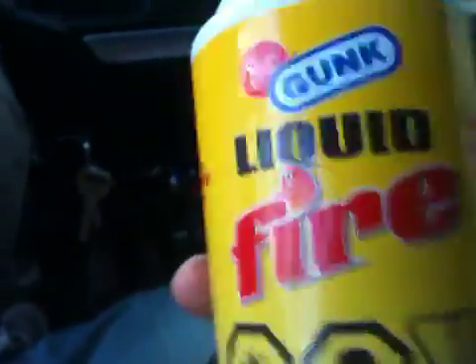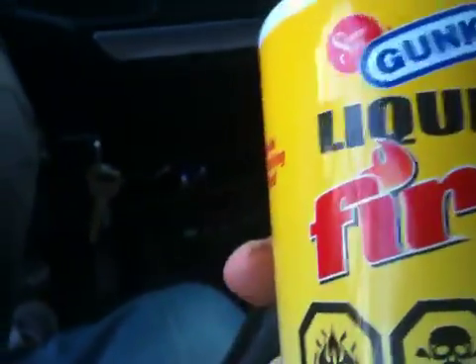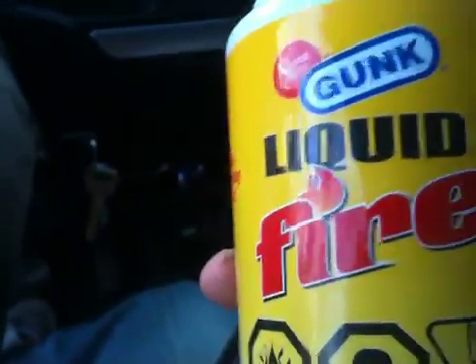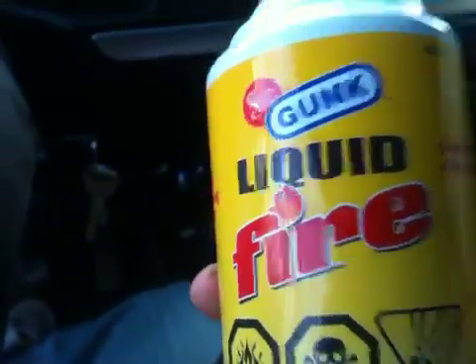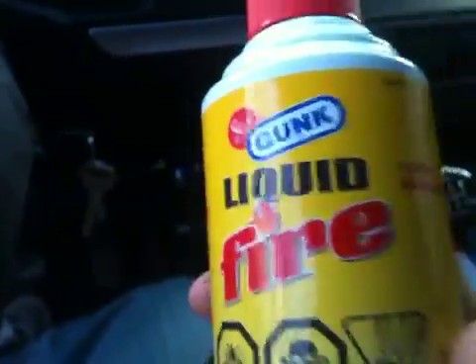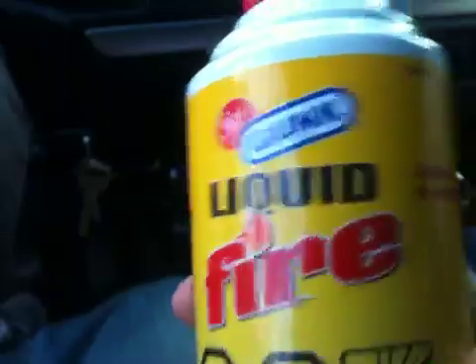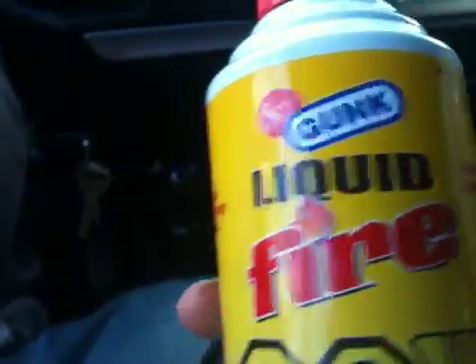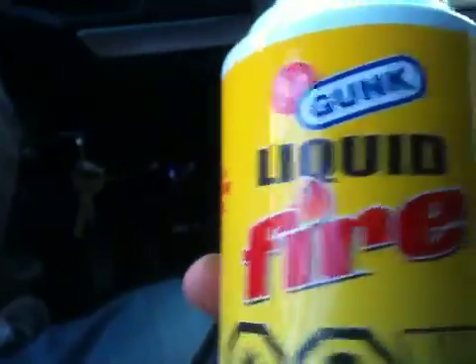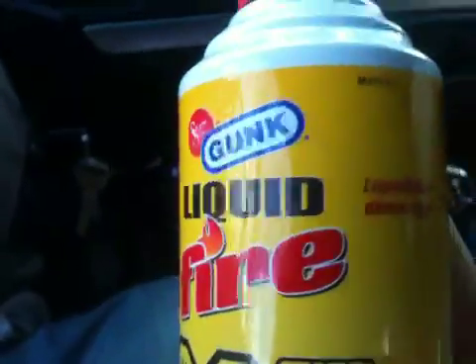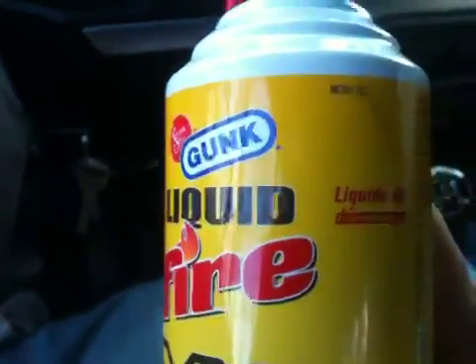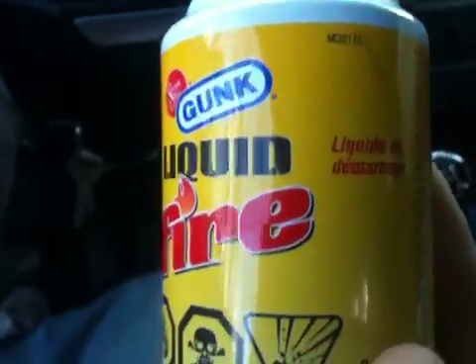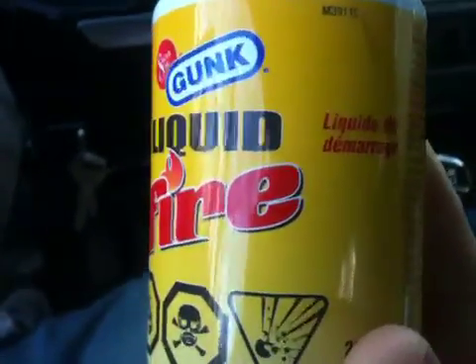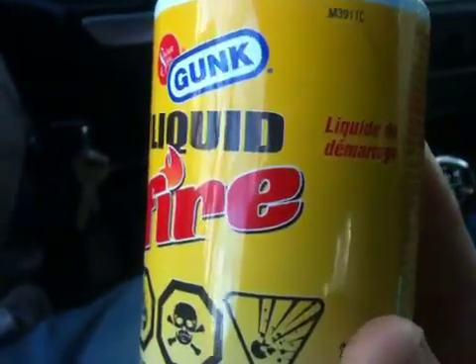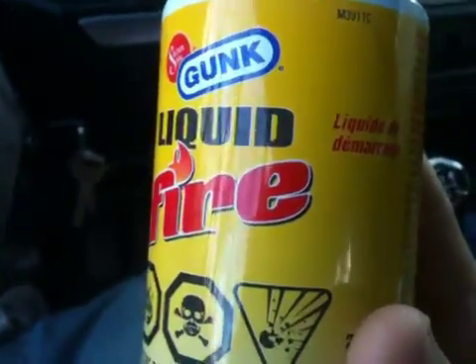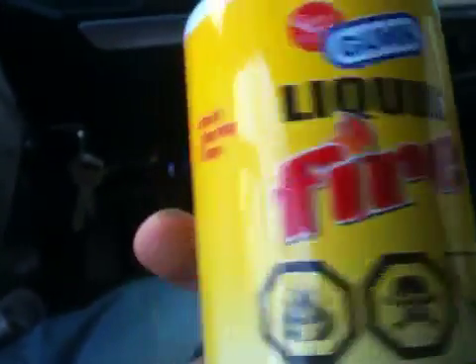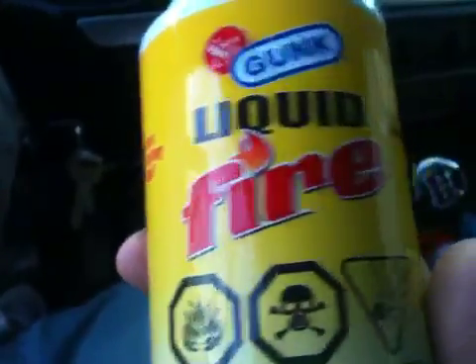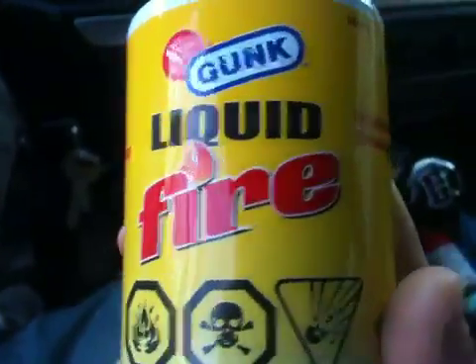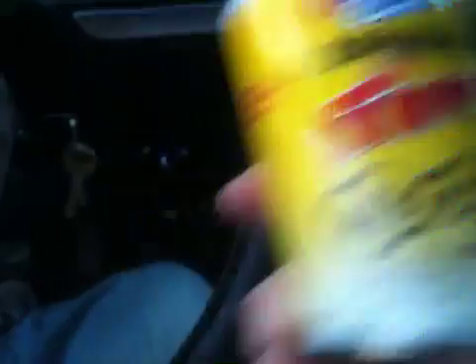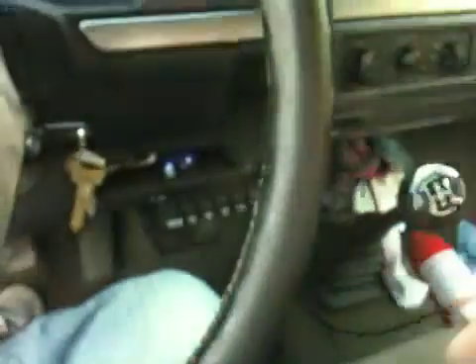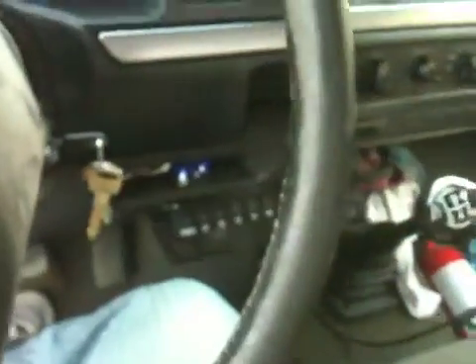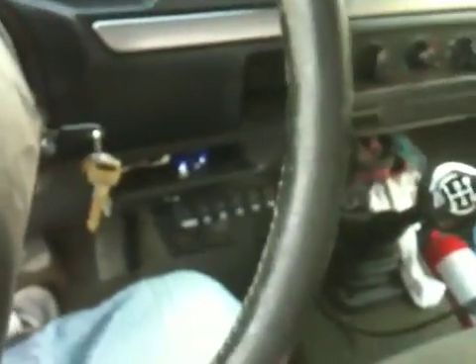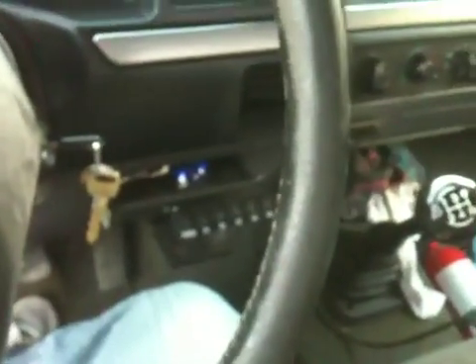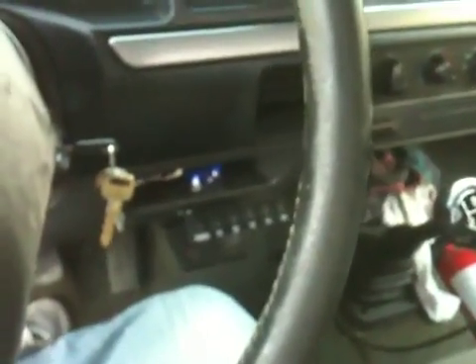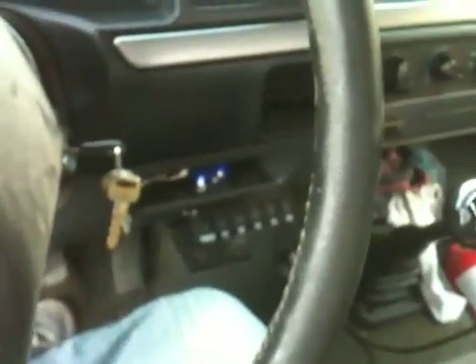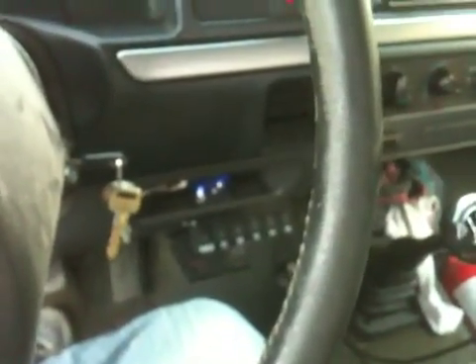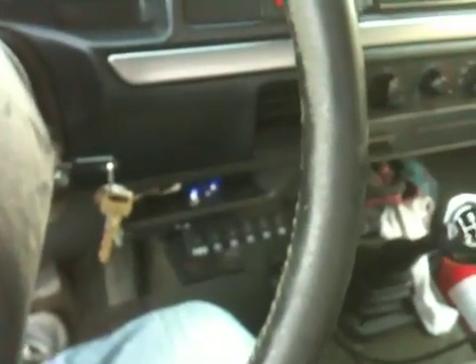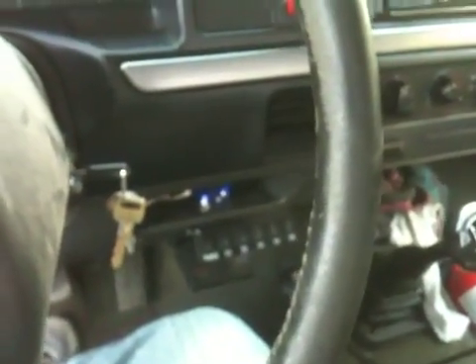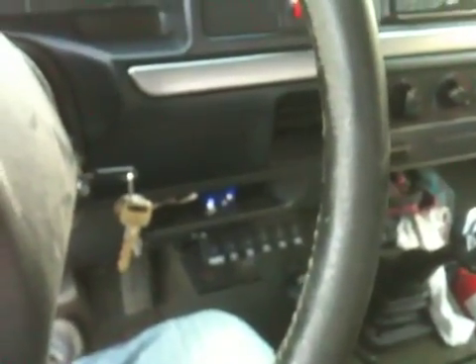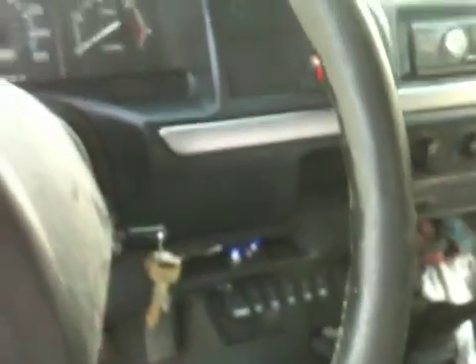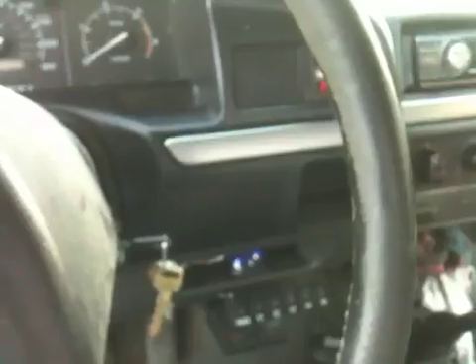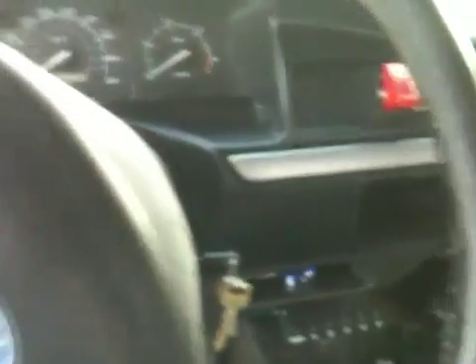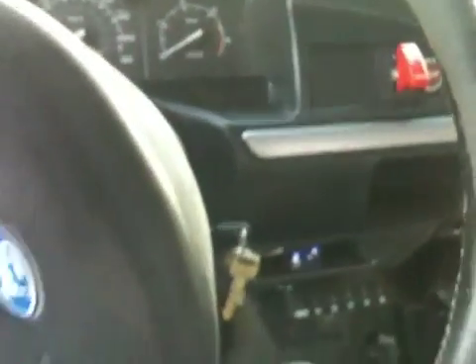My truck — the glow plug system when I bought it was shot. I started it for like a year on ether, put some good glow plugs in it, fixed the system, started fine. Now the relay is gone and it just does not want to start without ether again, so I've got to fix the relay.